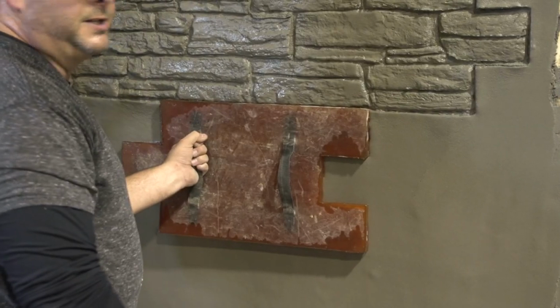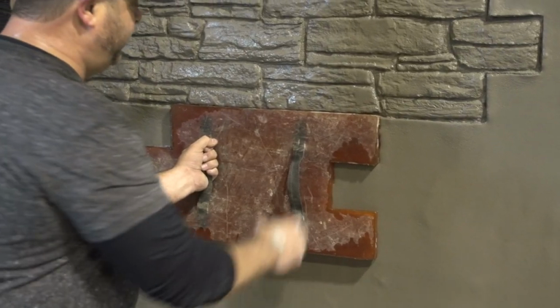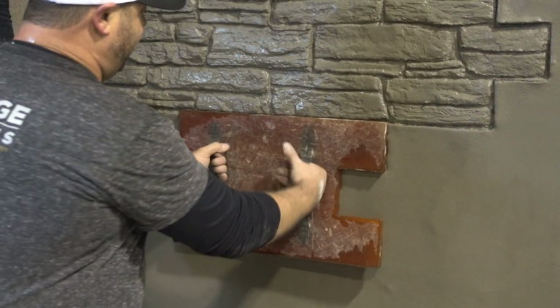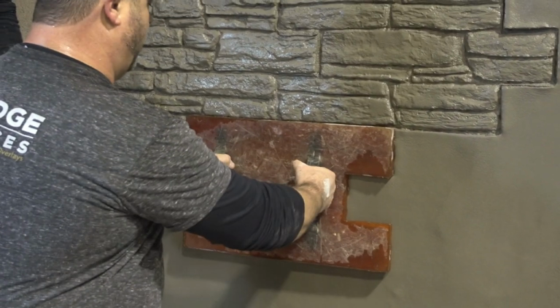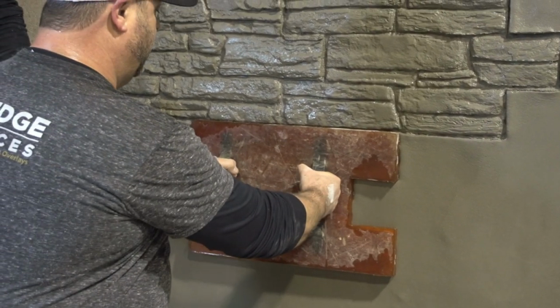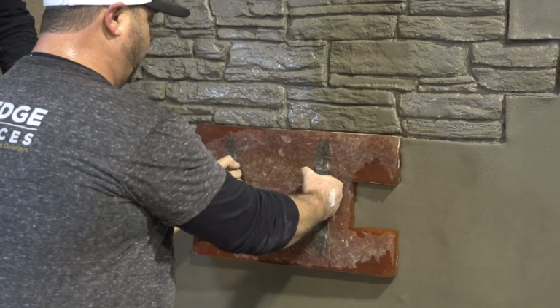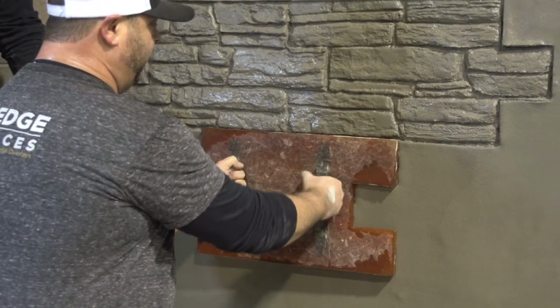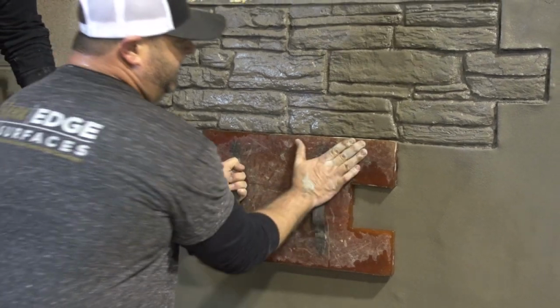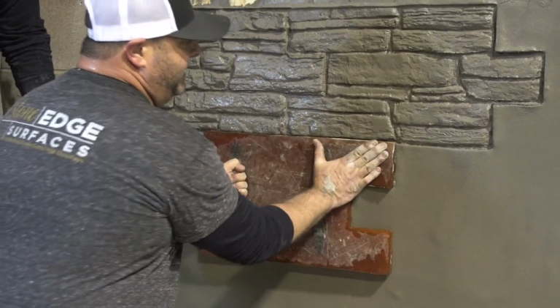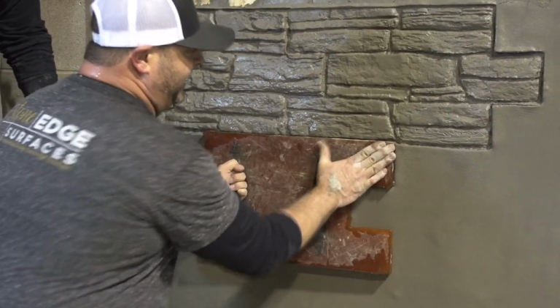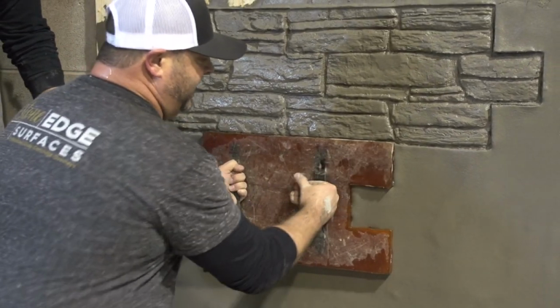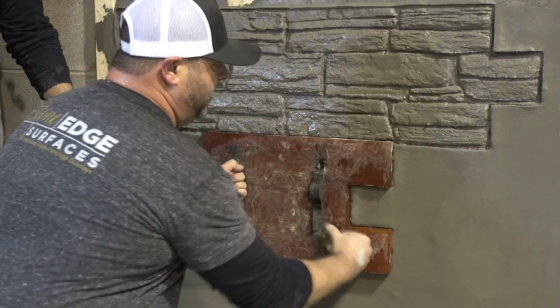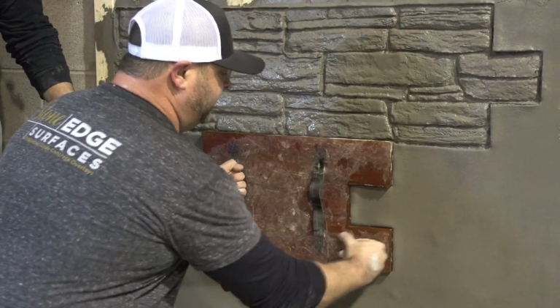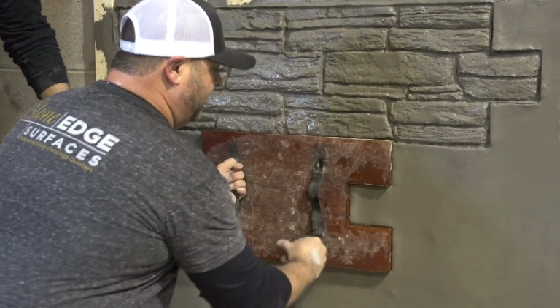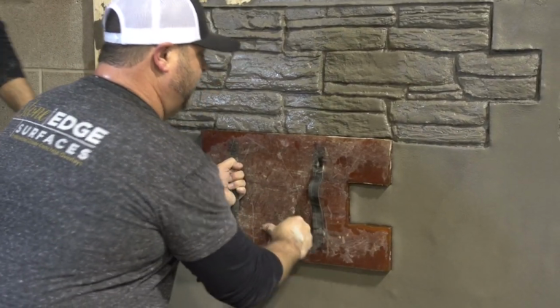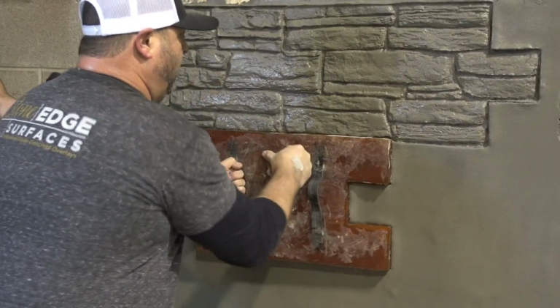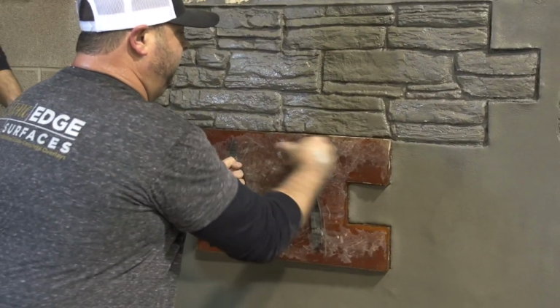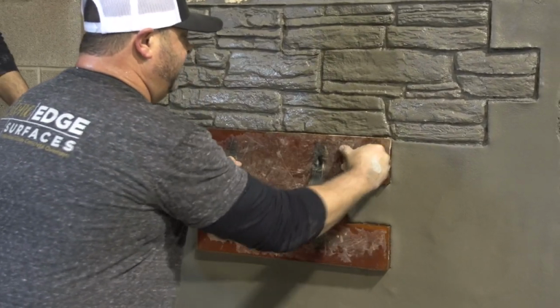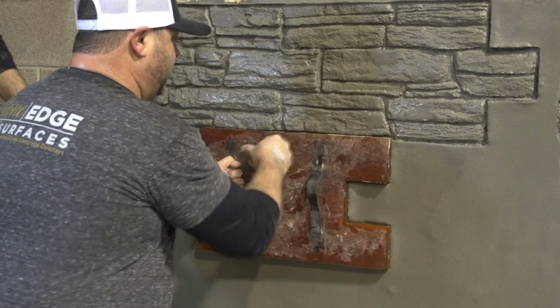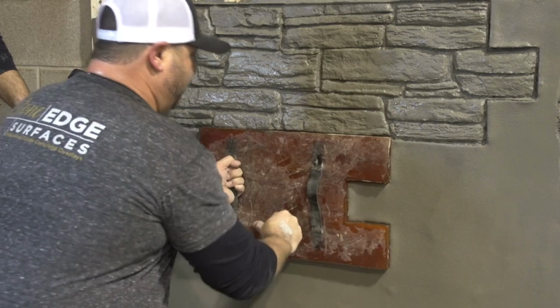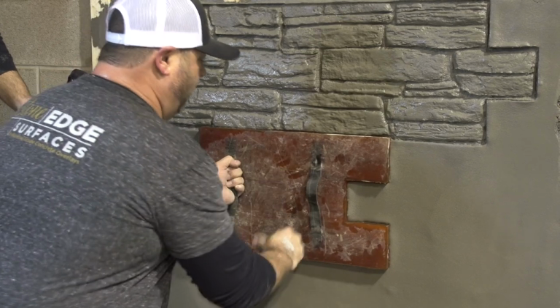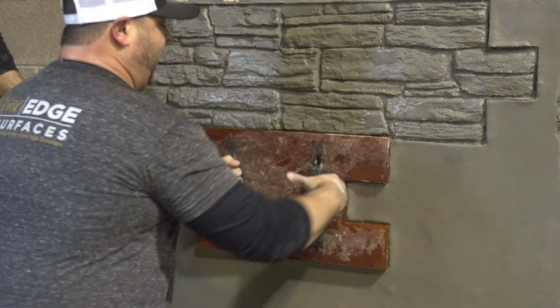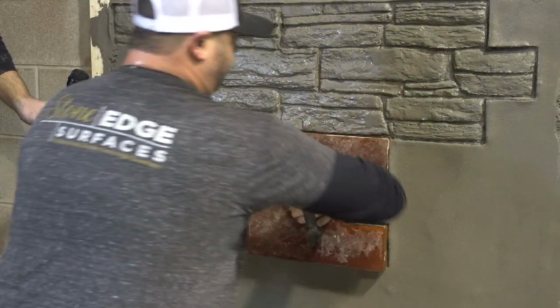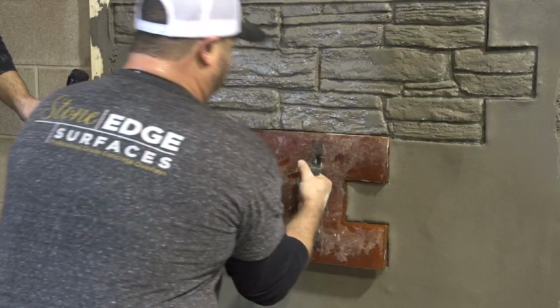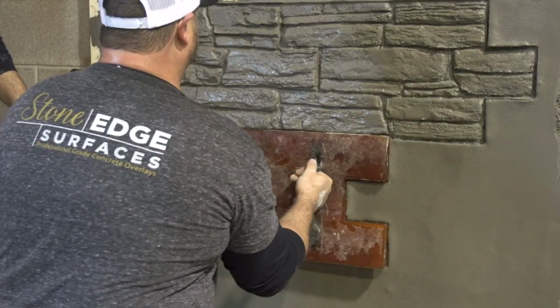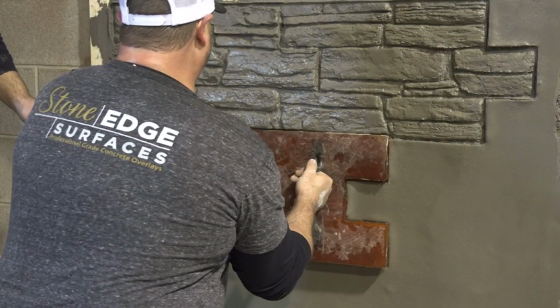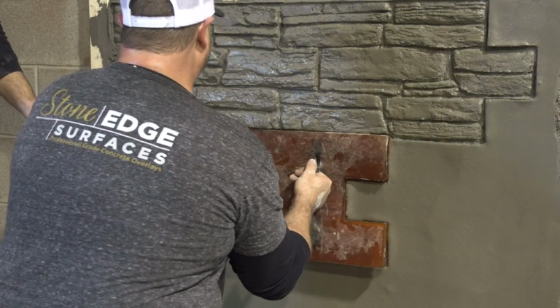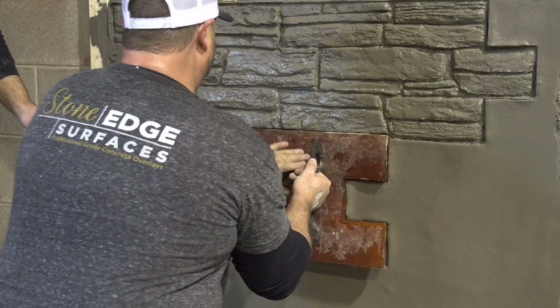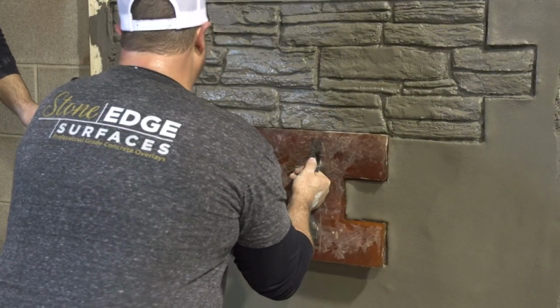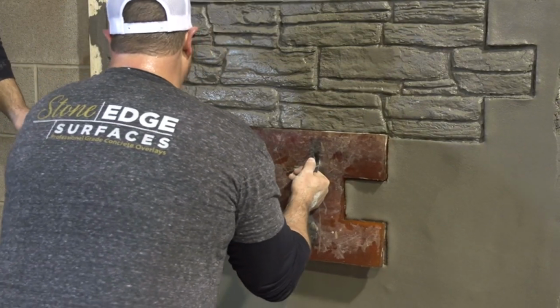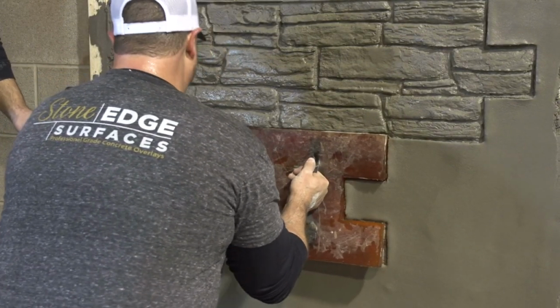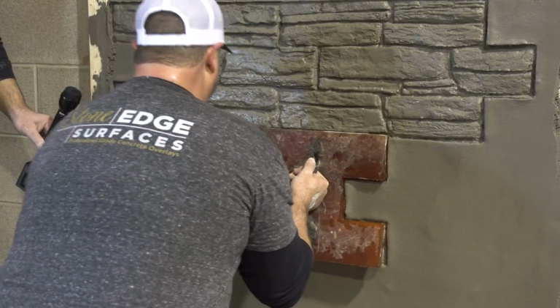So now I've put the stamp on the wall, I torque my elbow in, and now I can stamp one side. Once I'm done stamping that one side, I can put the other hand in, torque it, and stamp the other side.